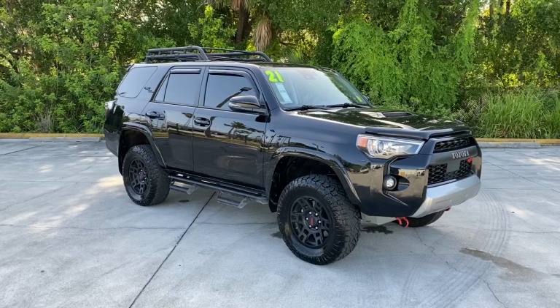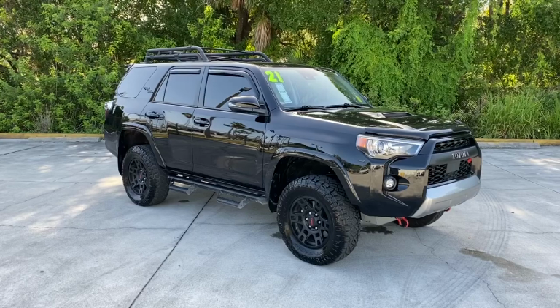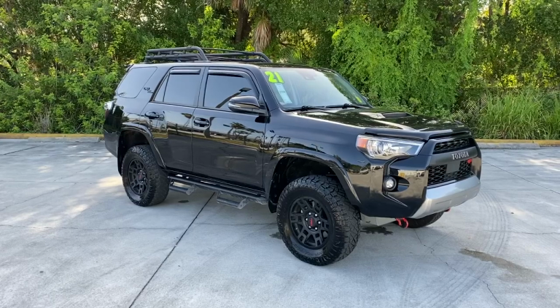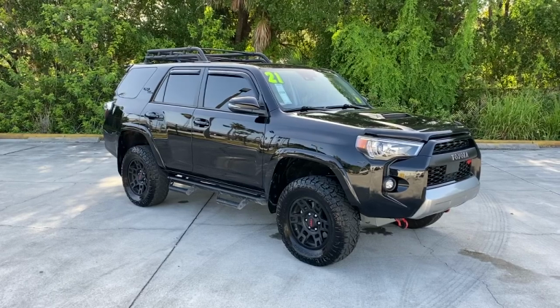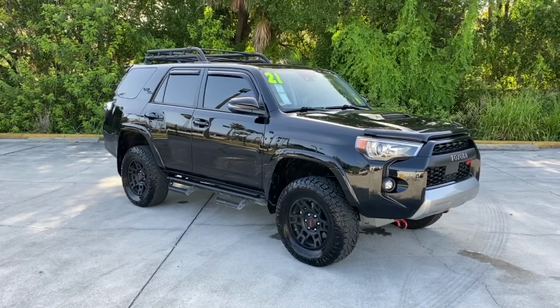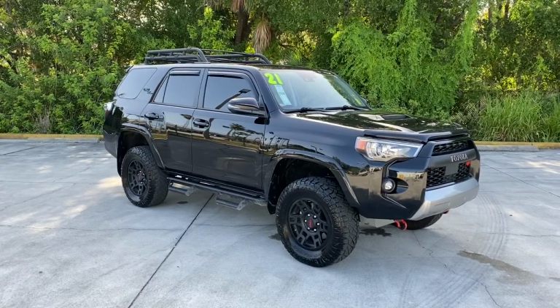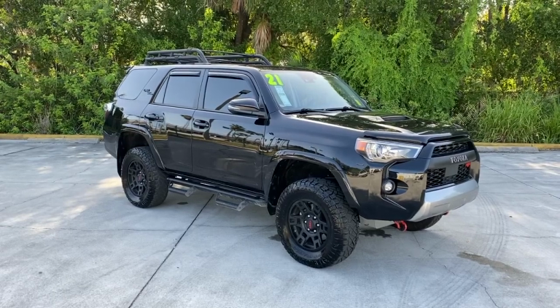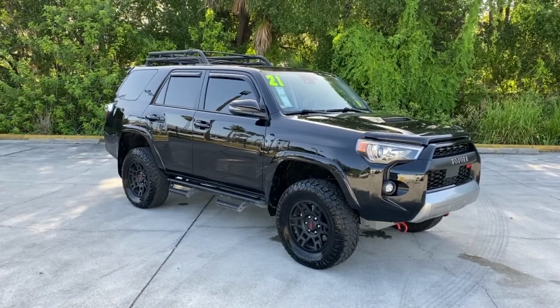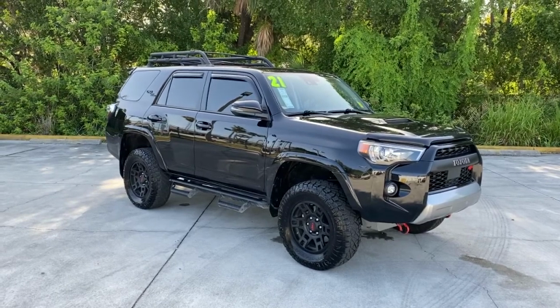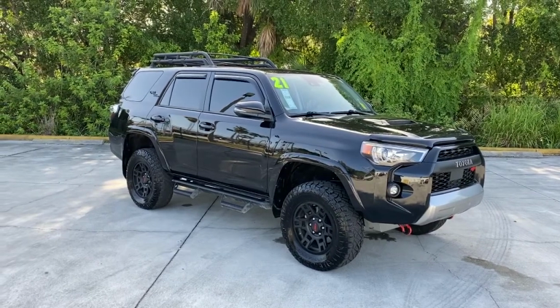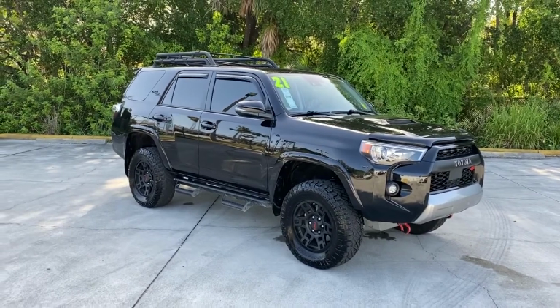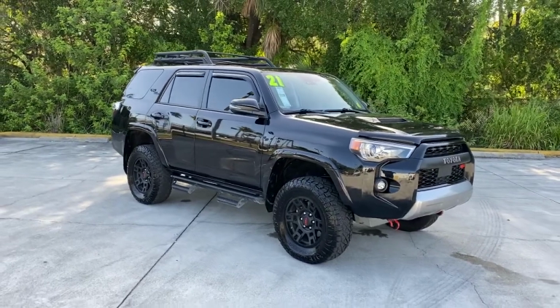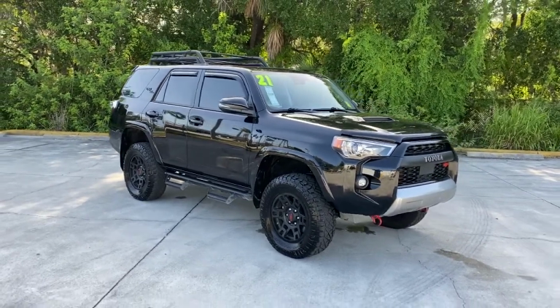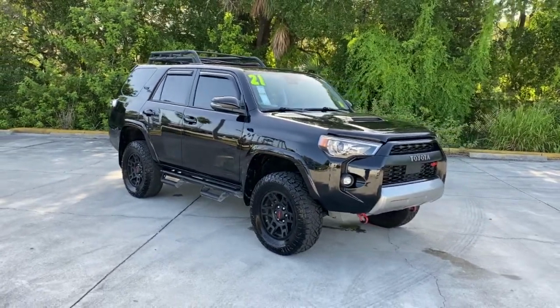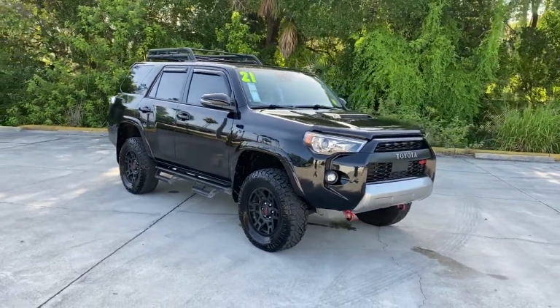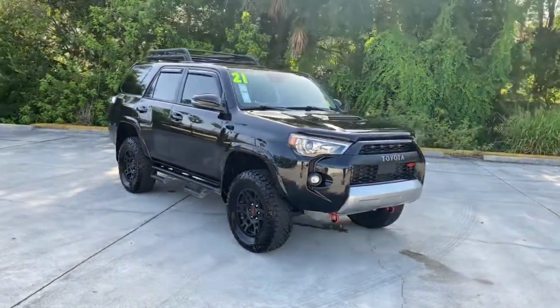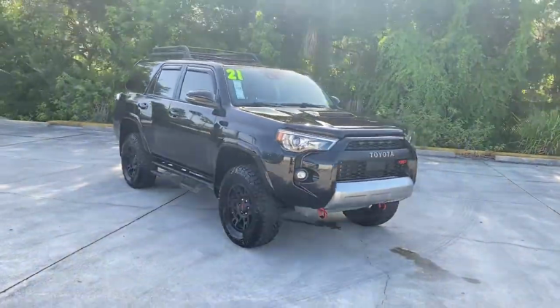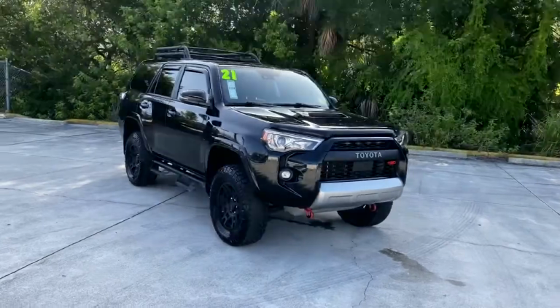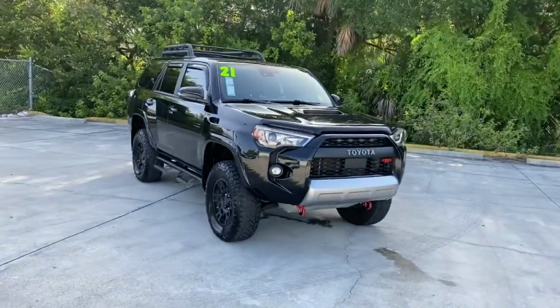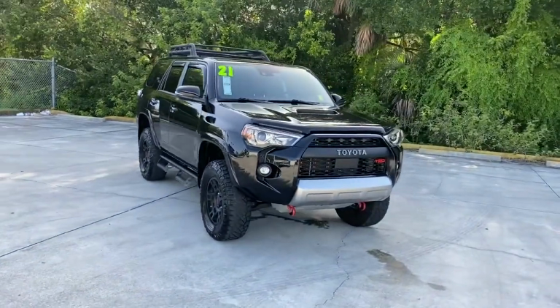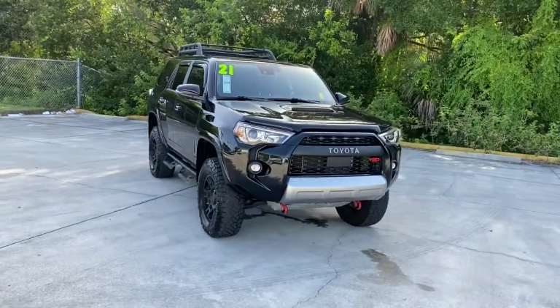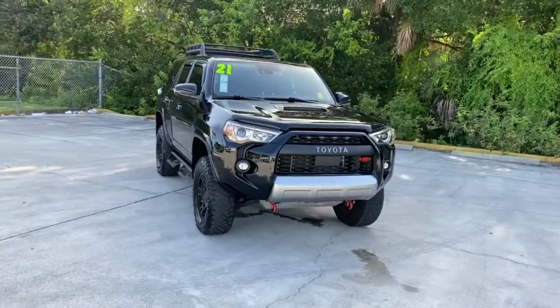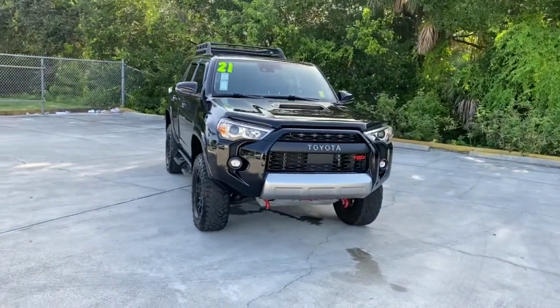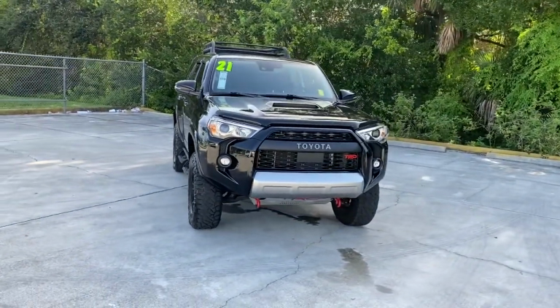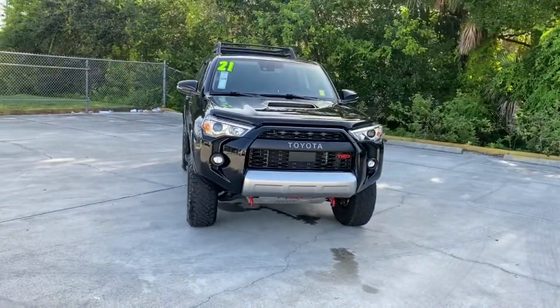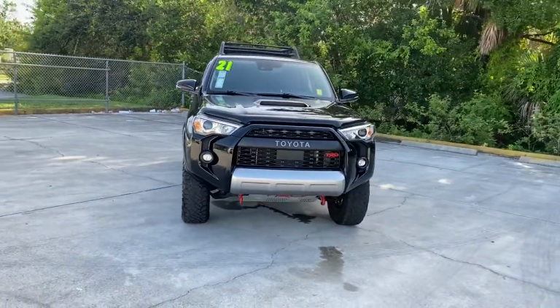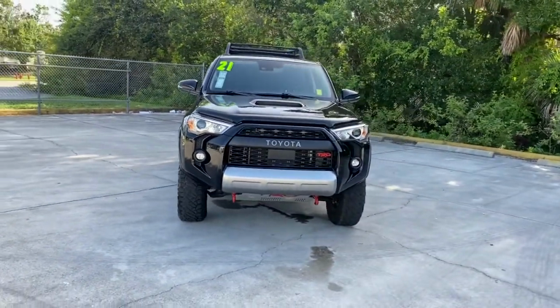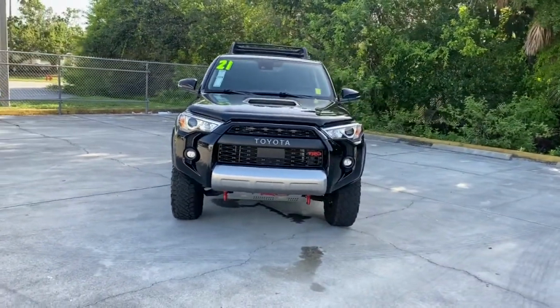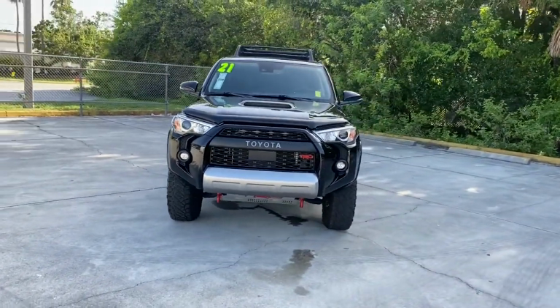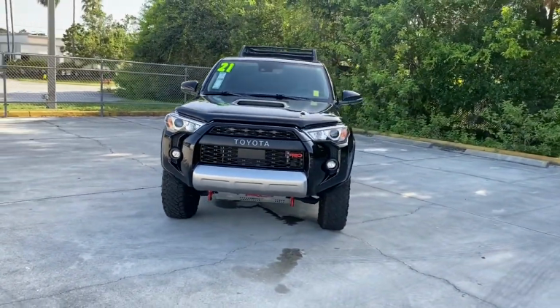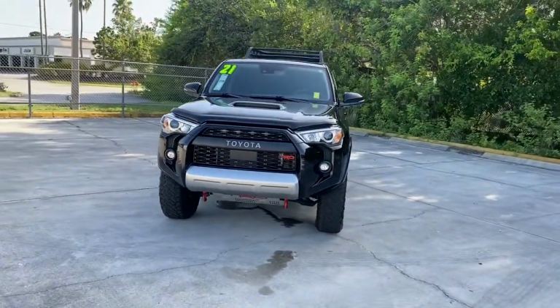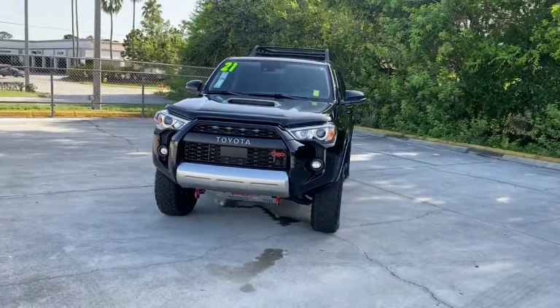Enjoy the view of this 2021 Toyota 4Runner. With less than 15,000 miles on the odometer, this vehicle provides excellent value.